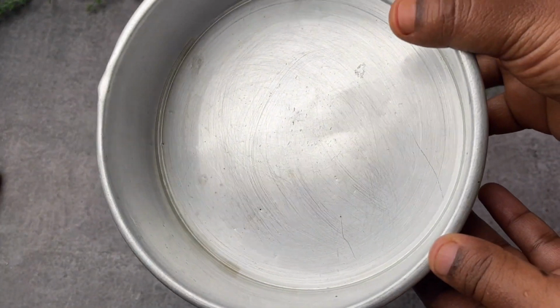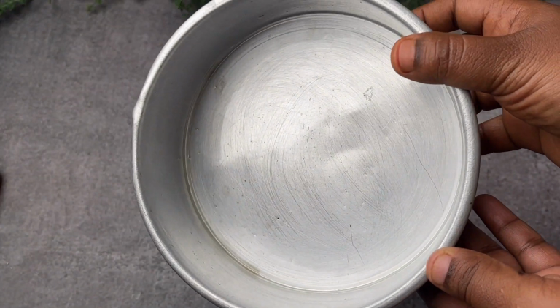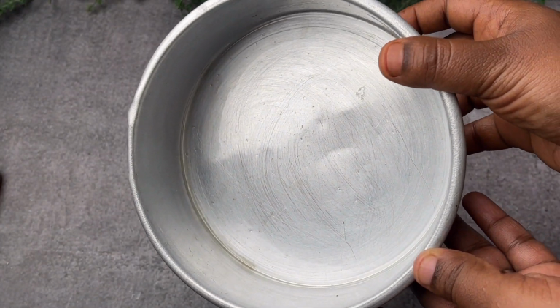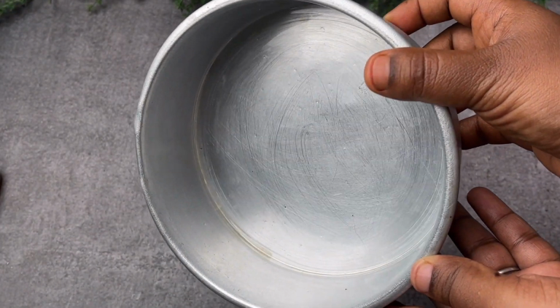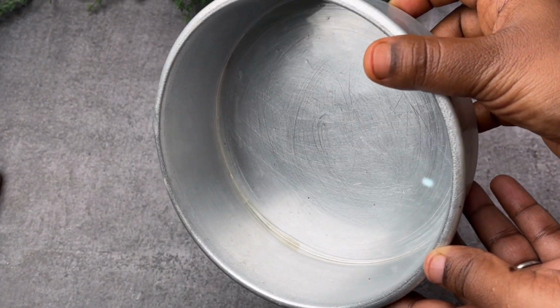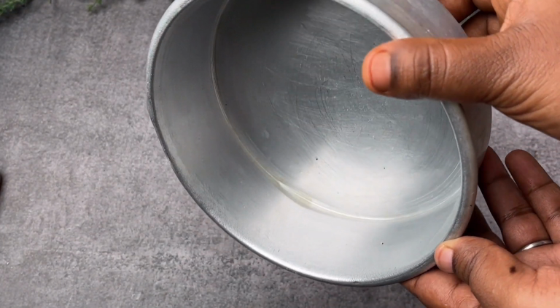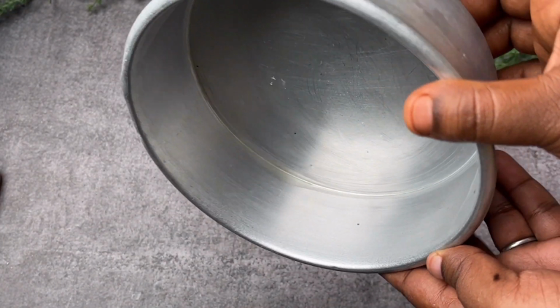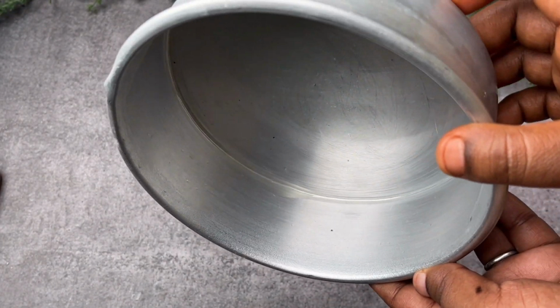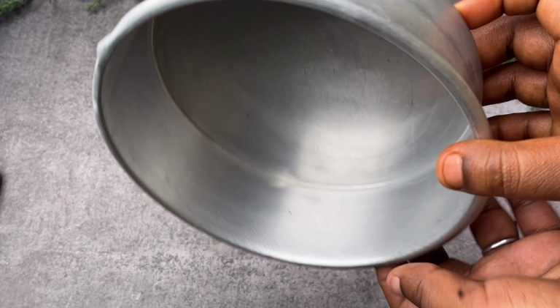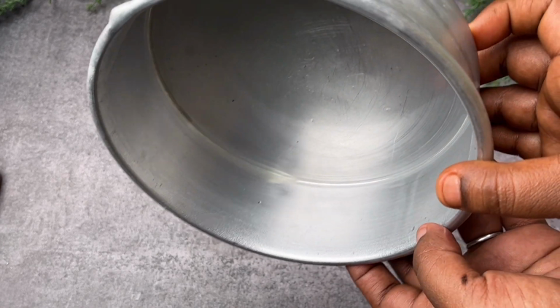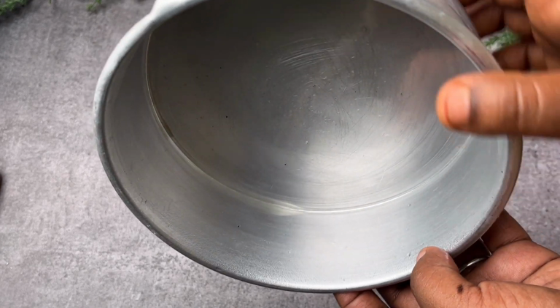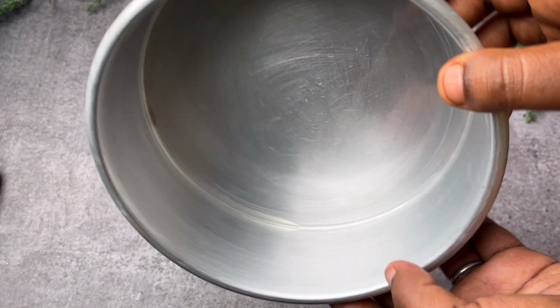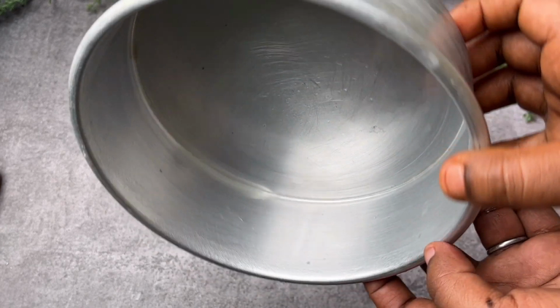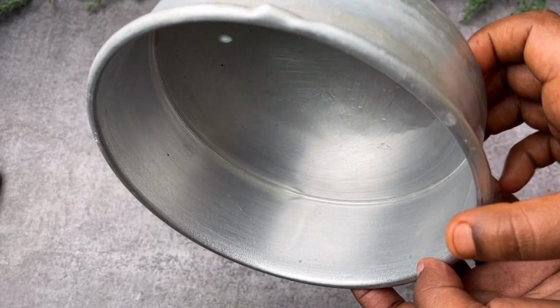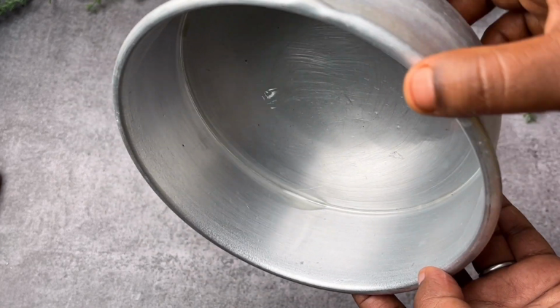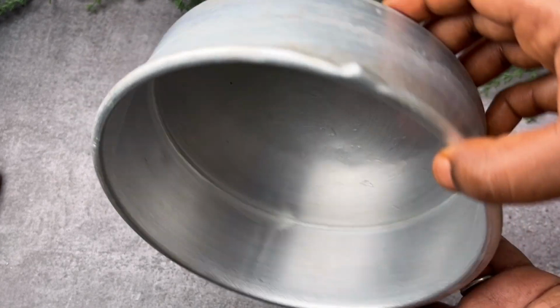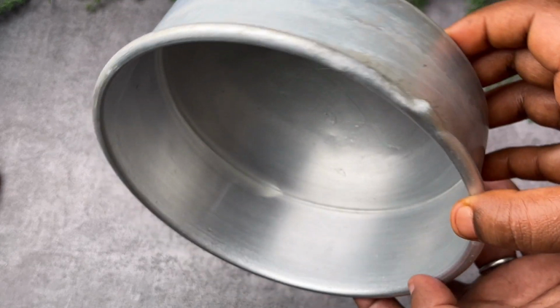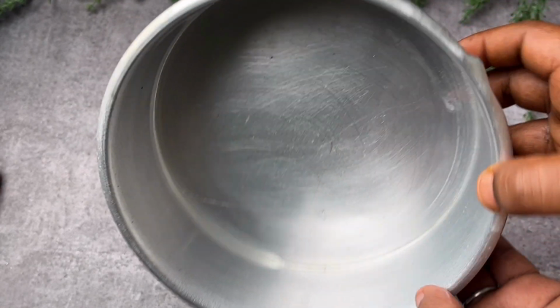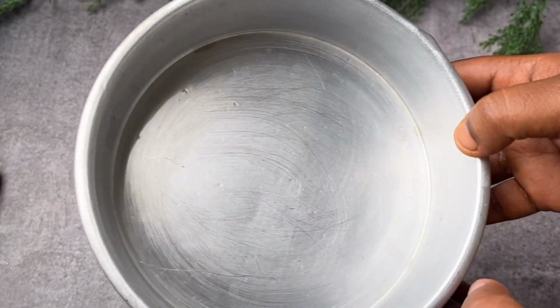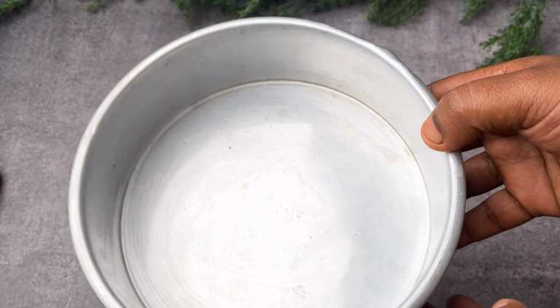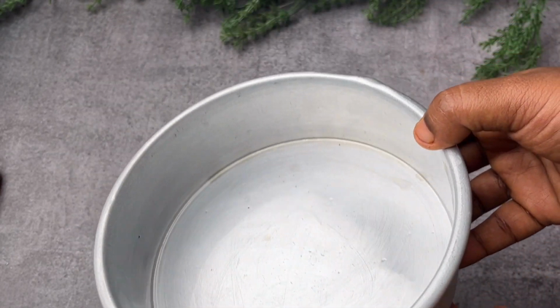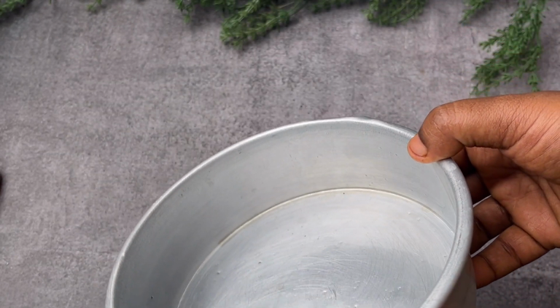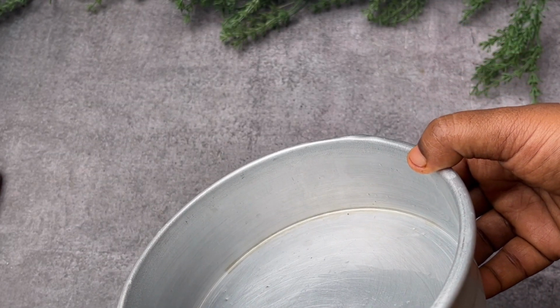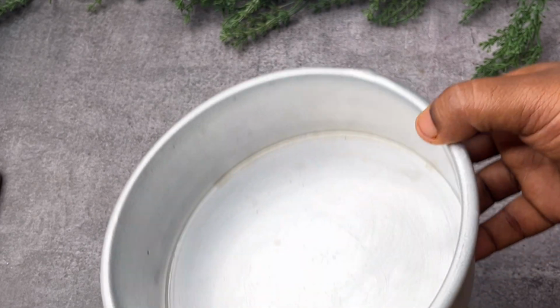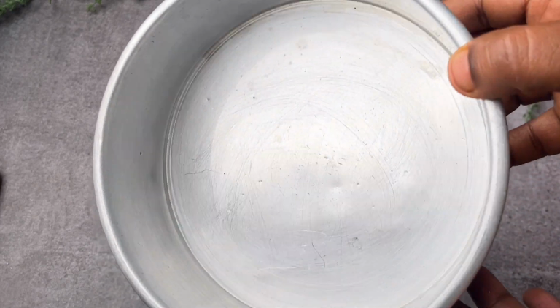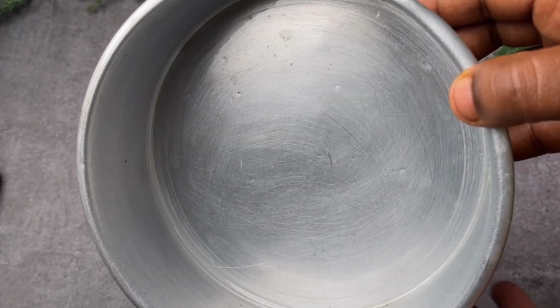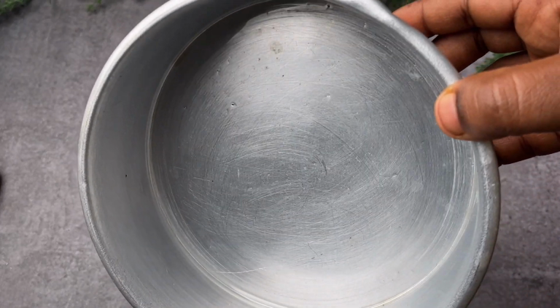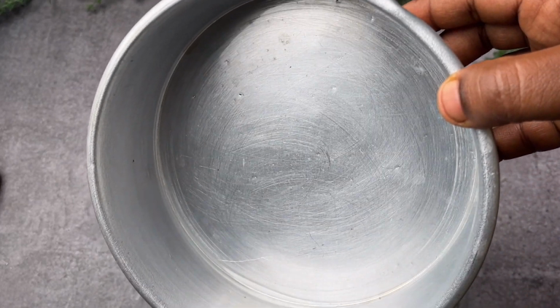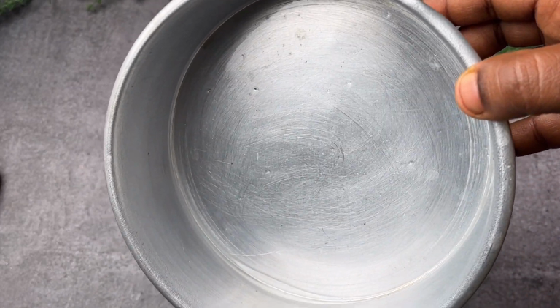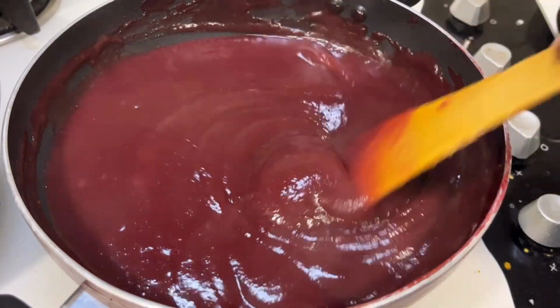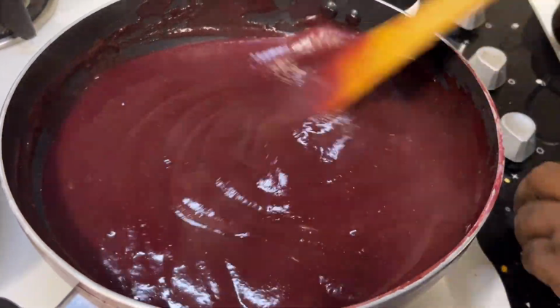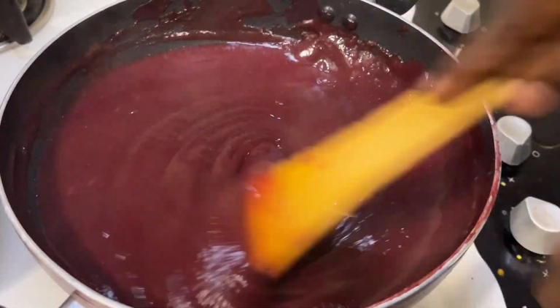On the other hand, I have taken an aluminum tin or cake tin and greased it nicely with butter. You can take any mold of your choice and grease it nicely as shown.